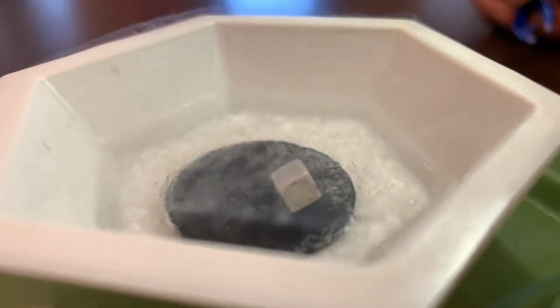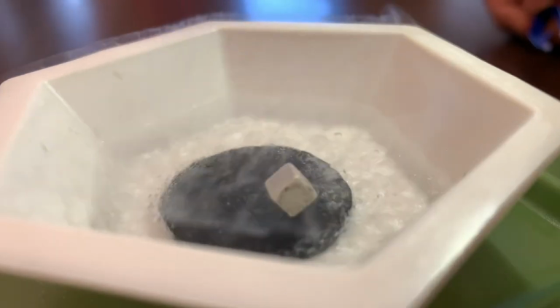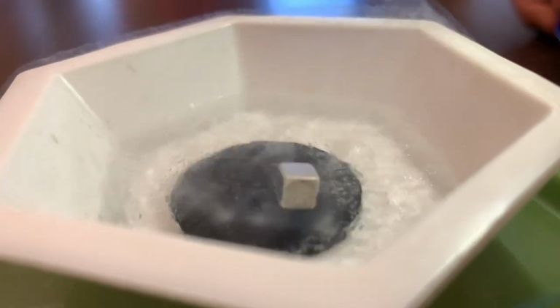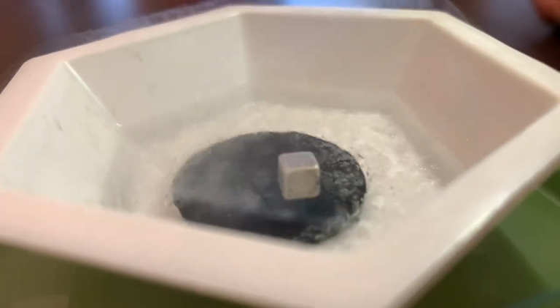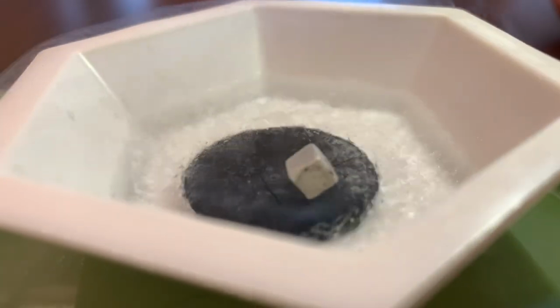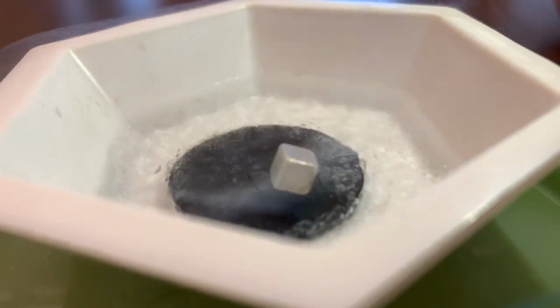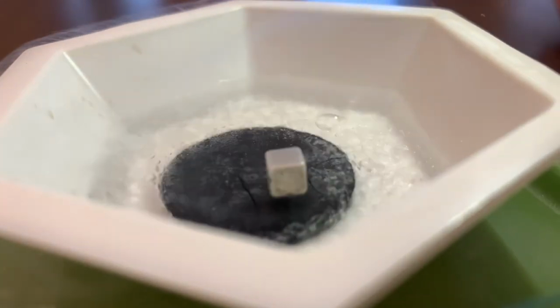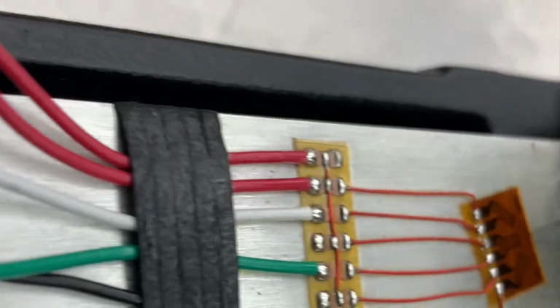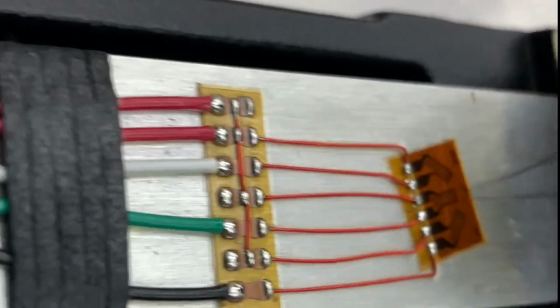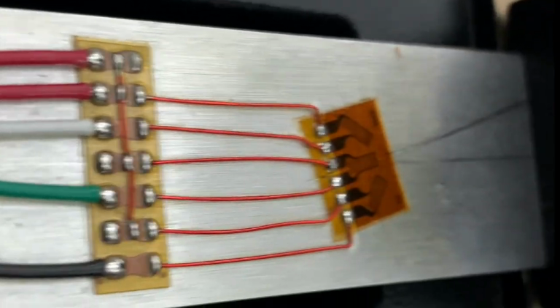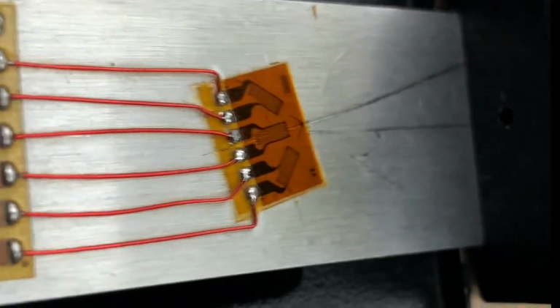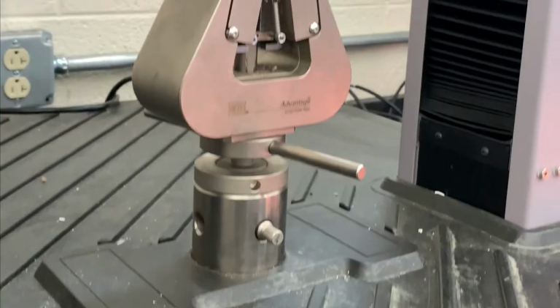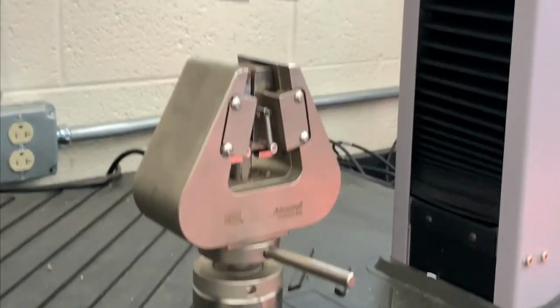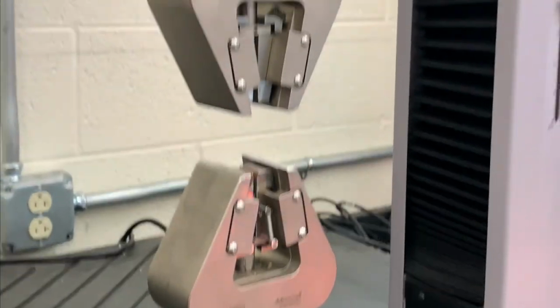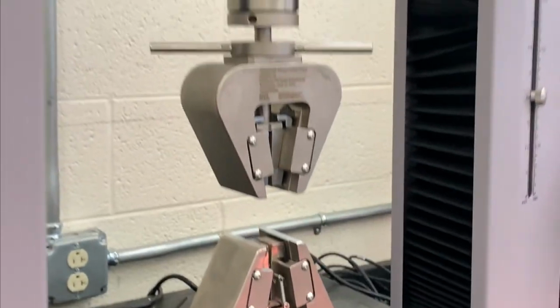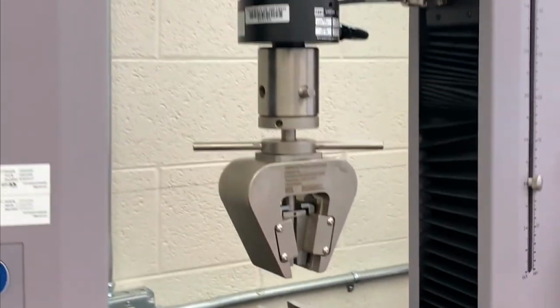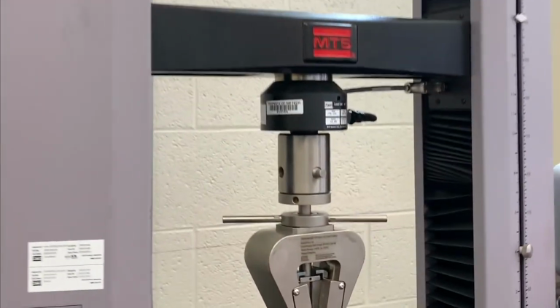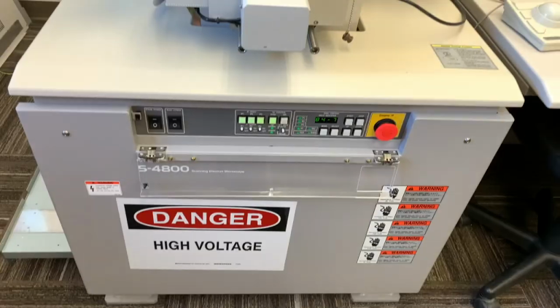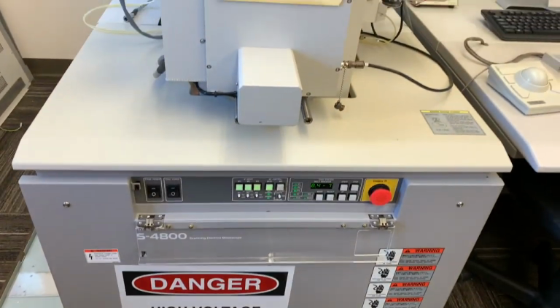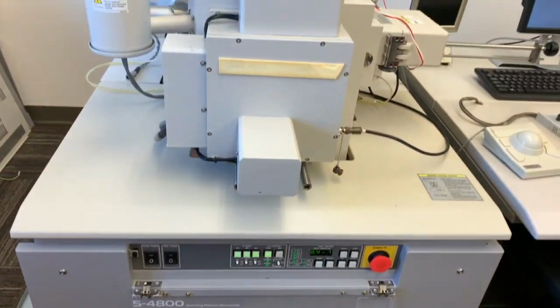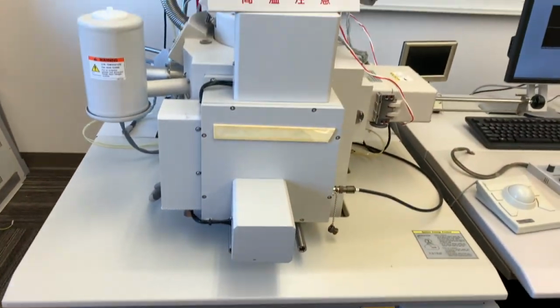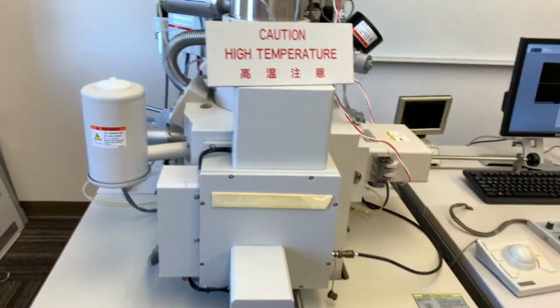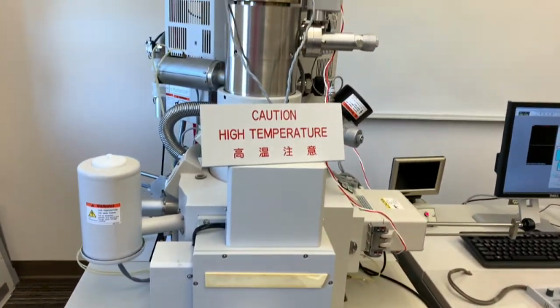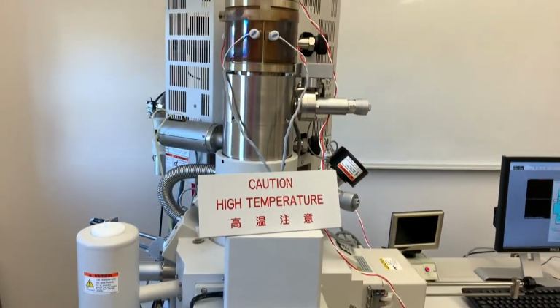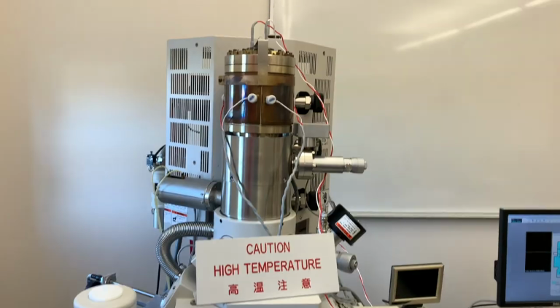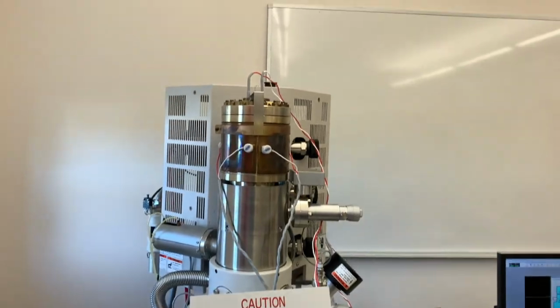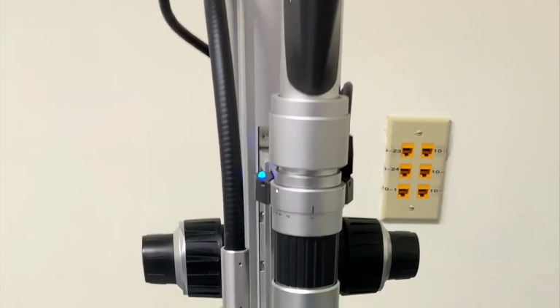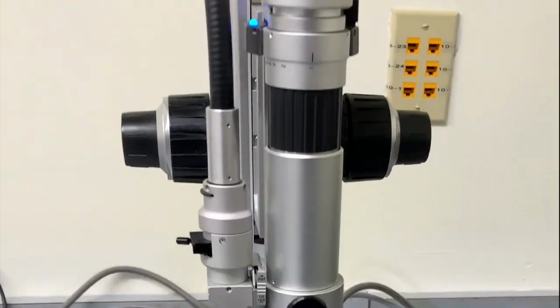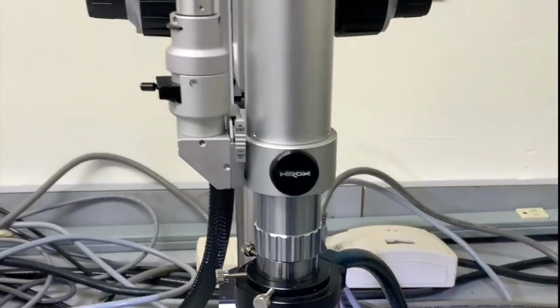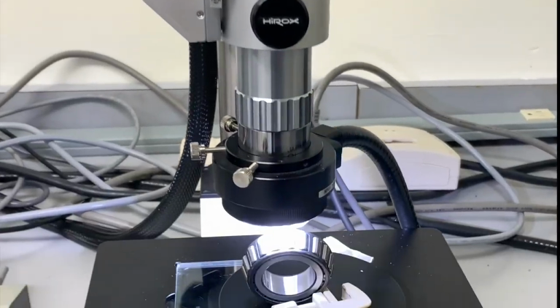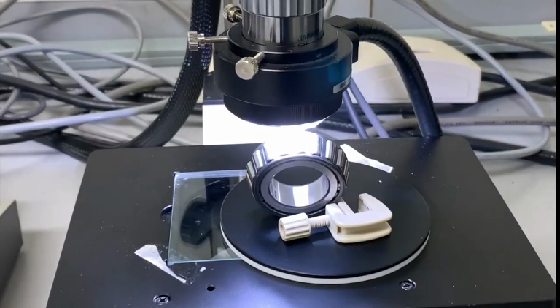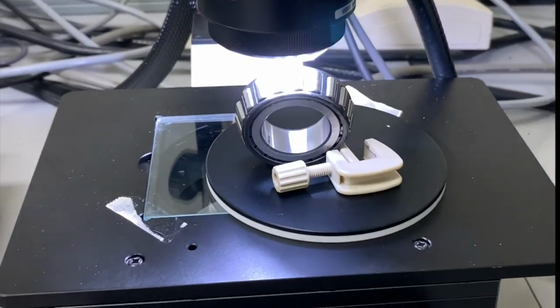In the materials labs, magnets levitate with liquid nitrogen, strain gauges and tensile testers analyze material strengths. Electron and Hirox microscopes are used to view materials in depth.